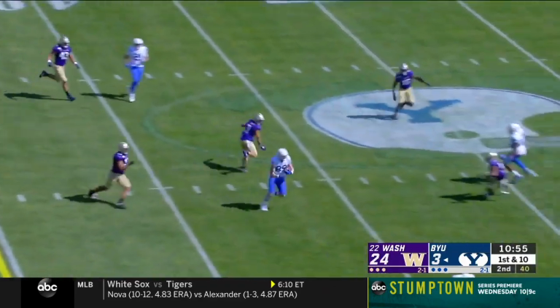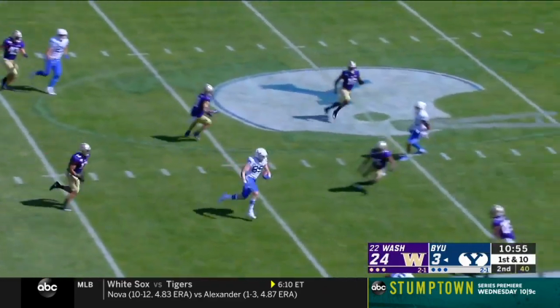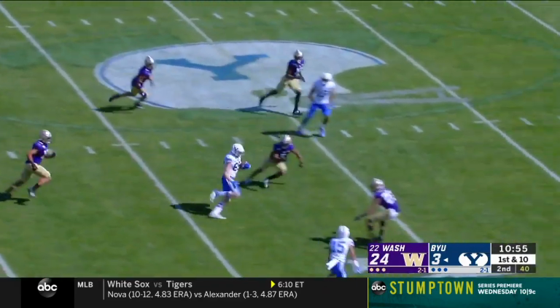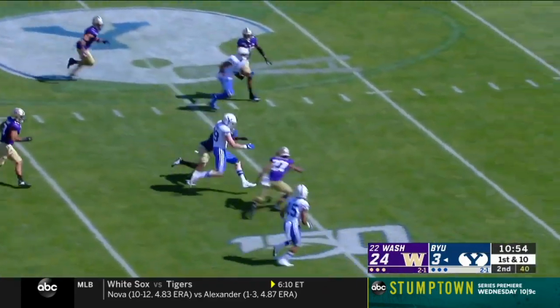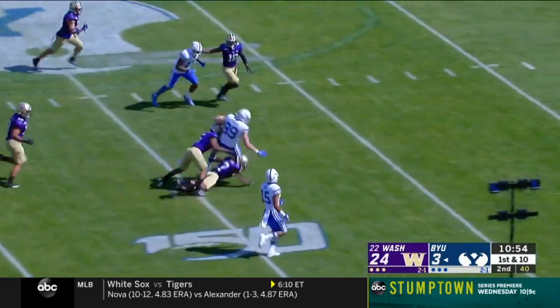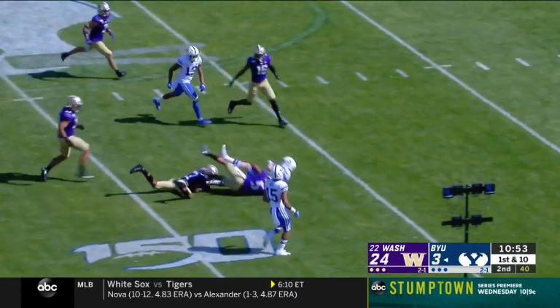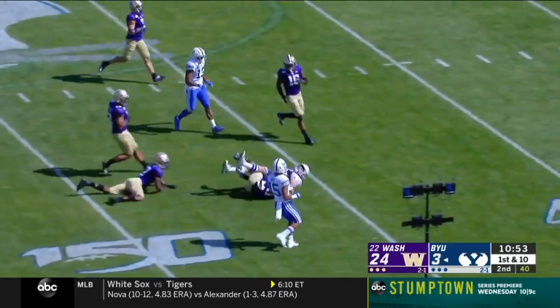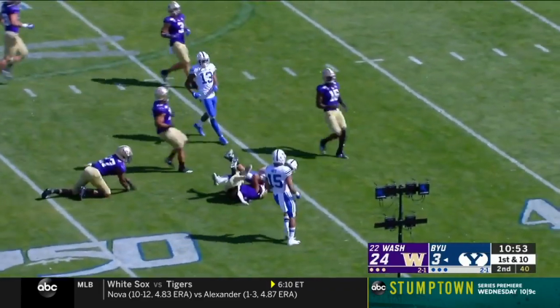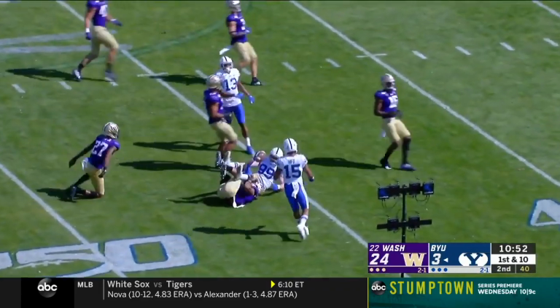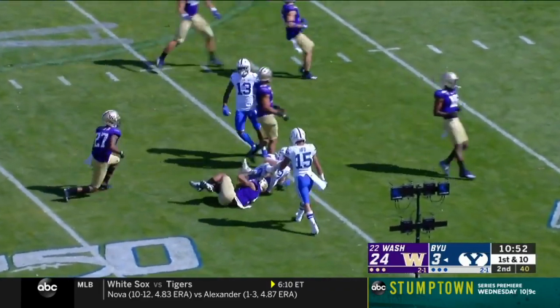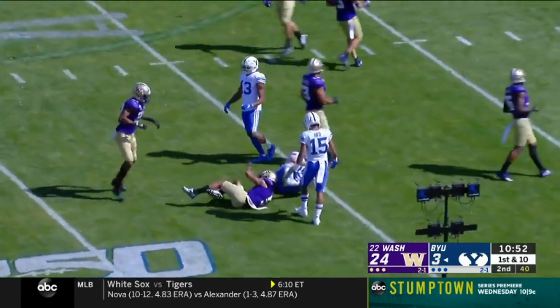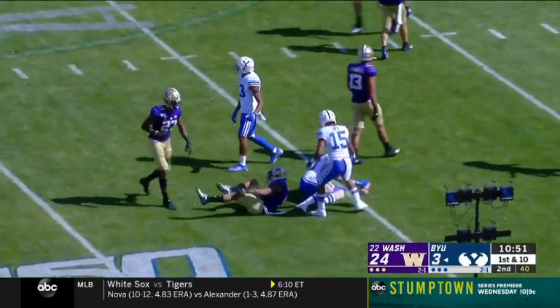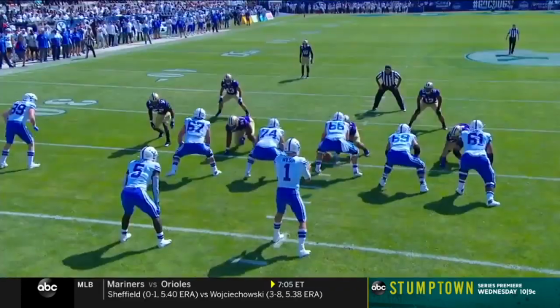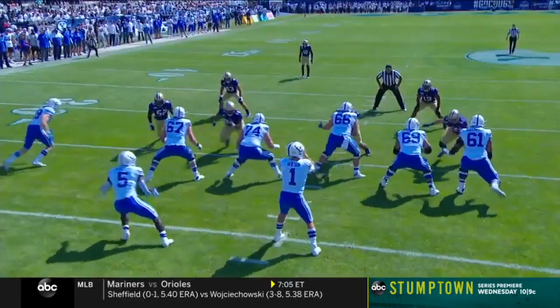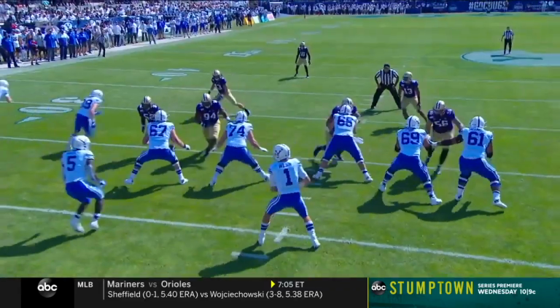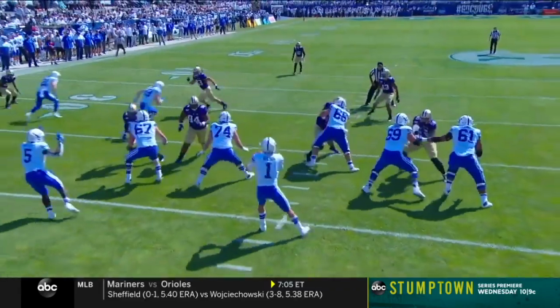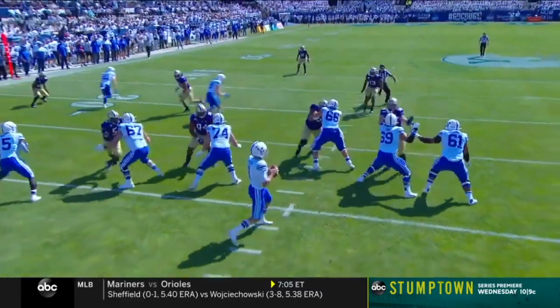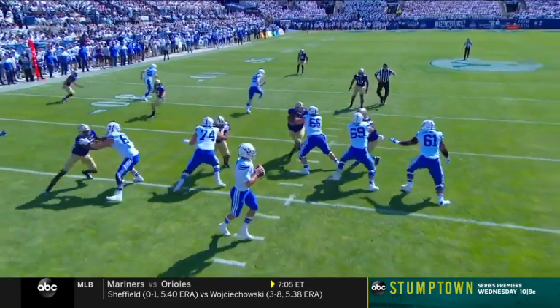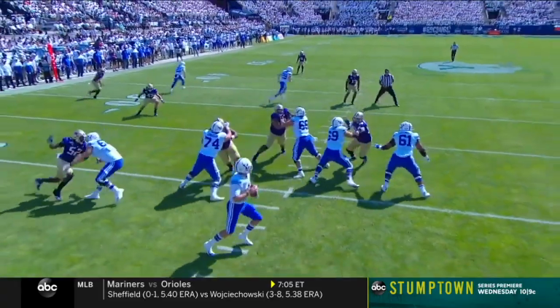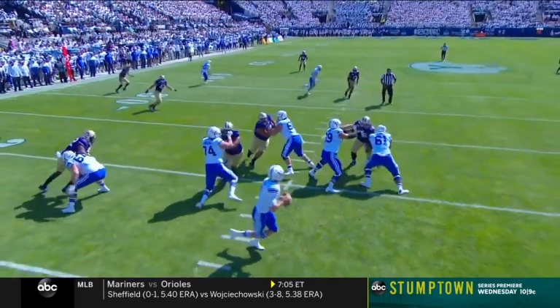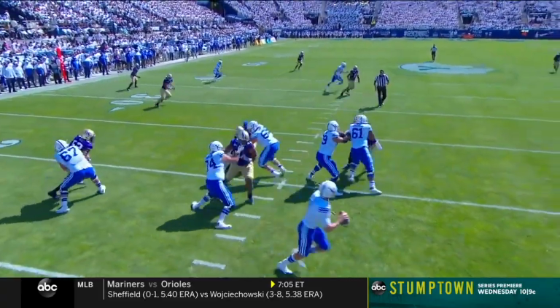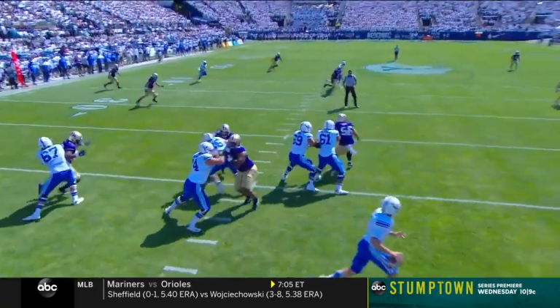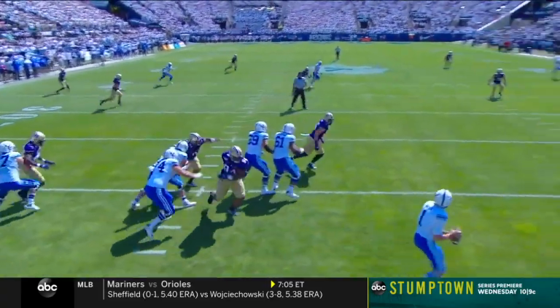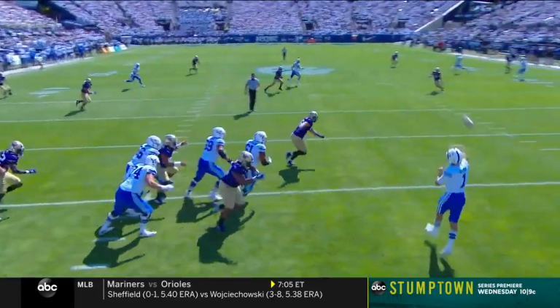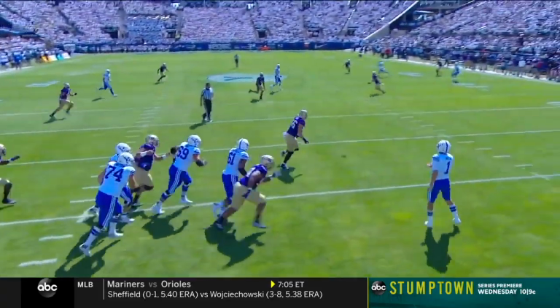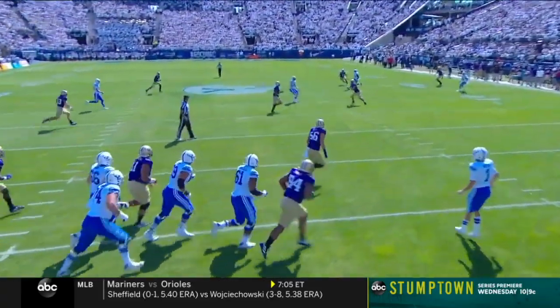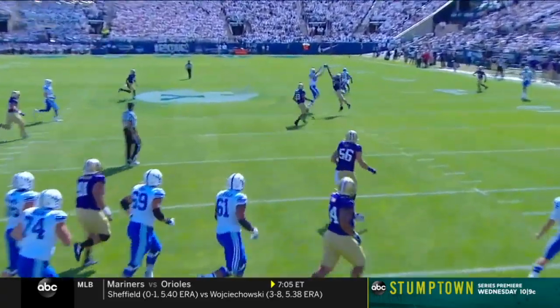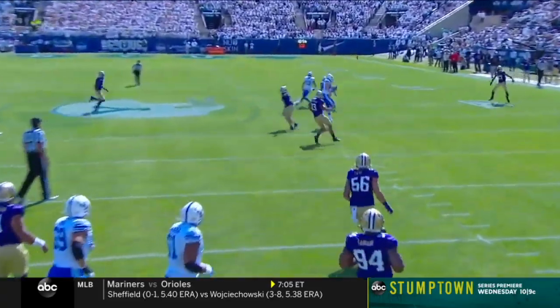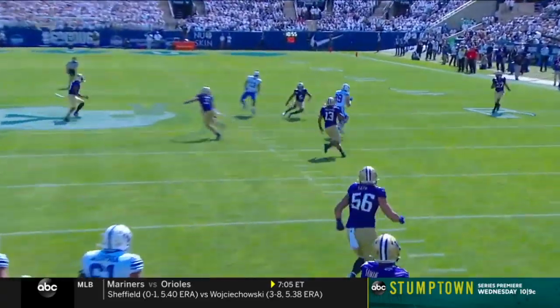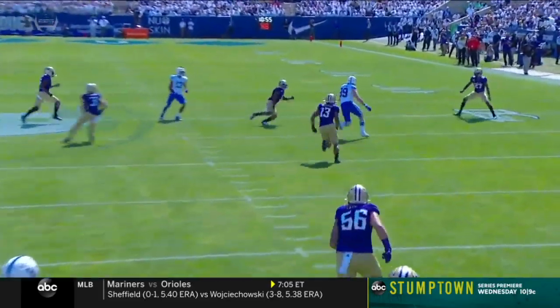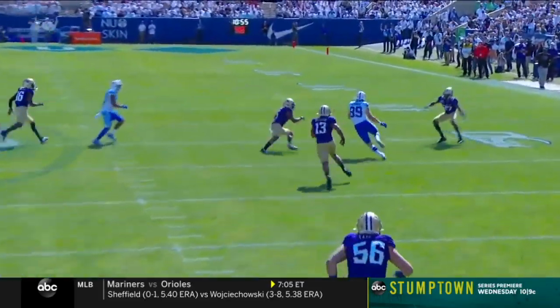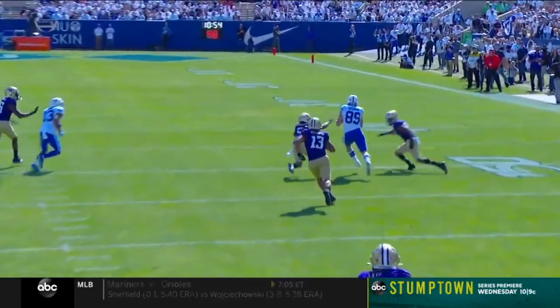Zach Wilson zips it into Matt Bushman, his fourth catch of the game. He brings athleticism to the table — extends plays, keeps eyes downfield. That's a big-time throw to Bushman.